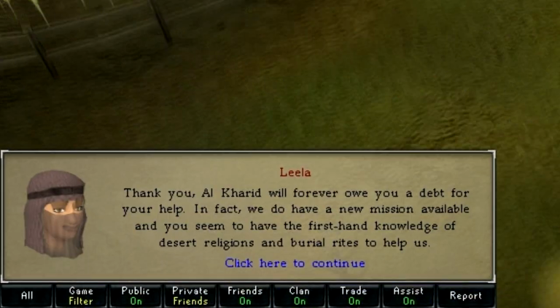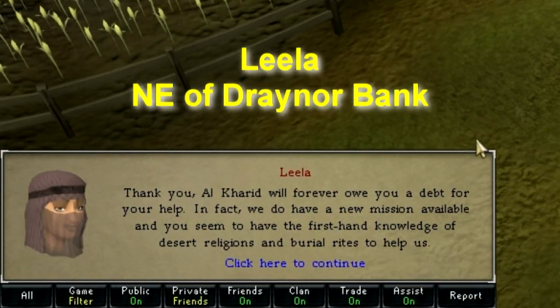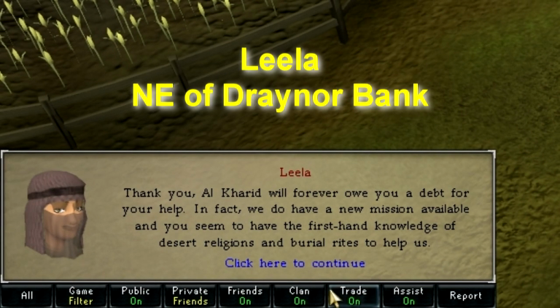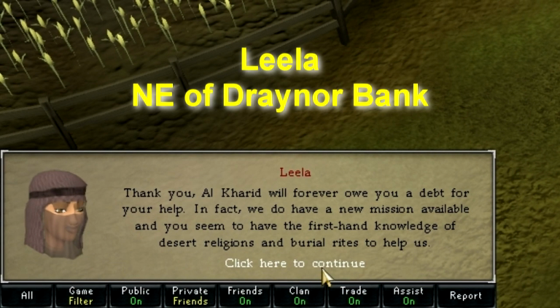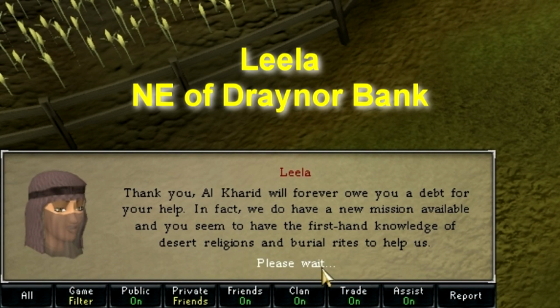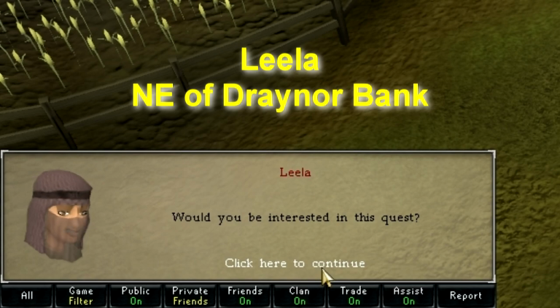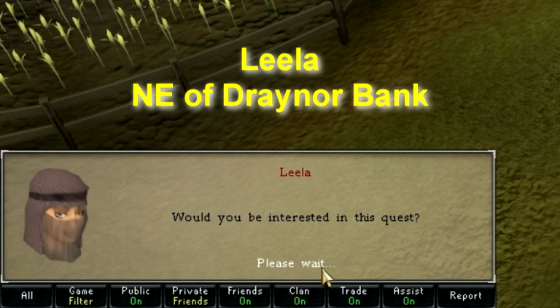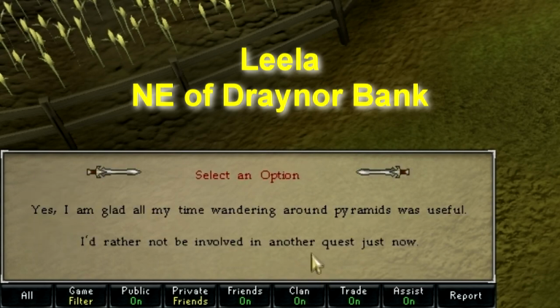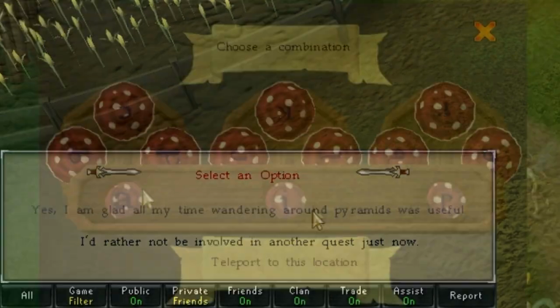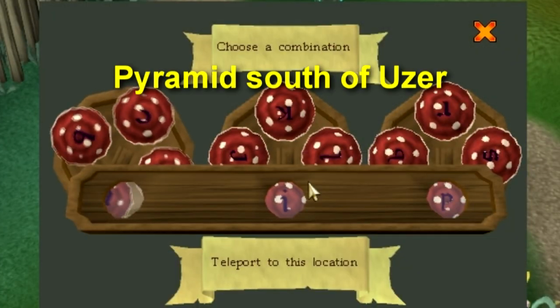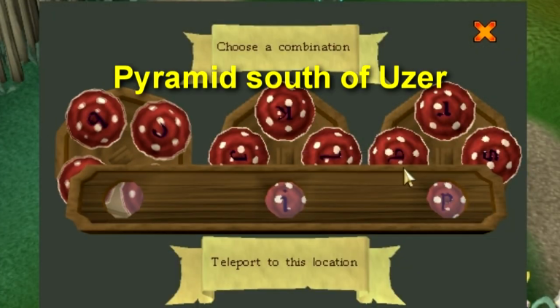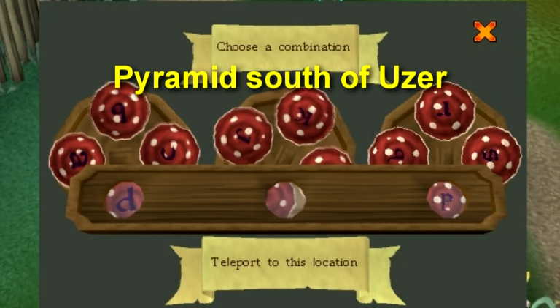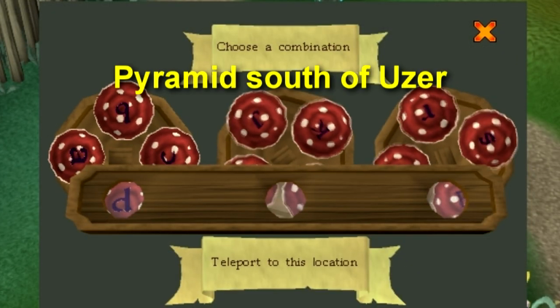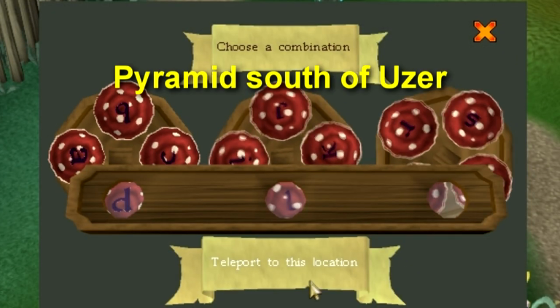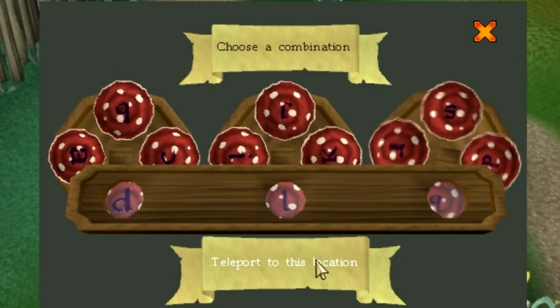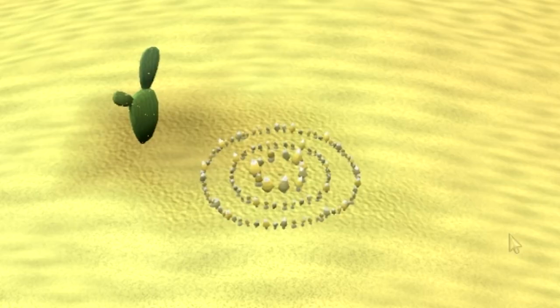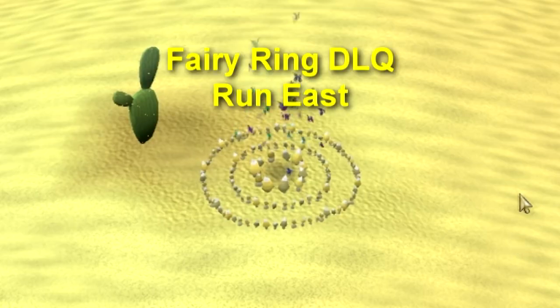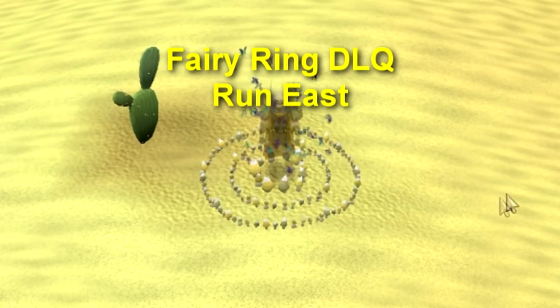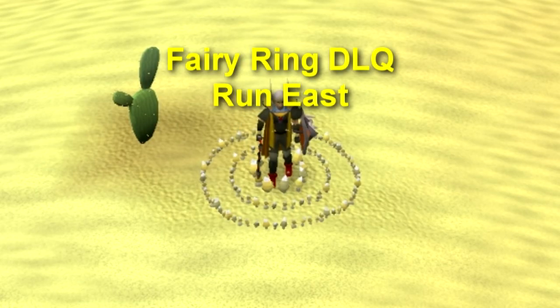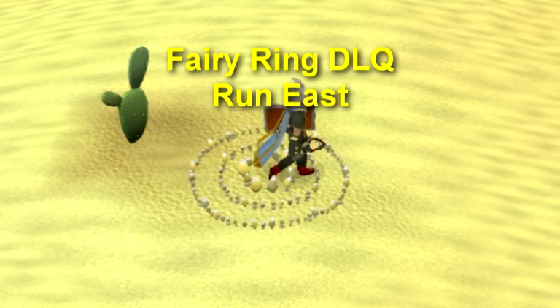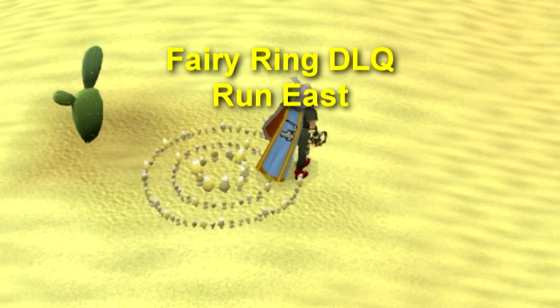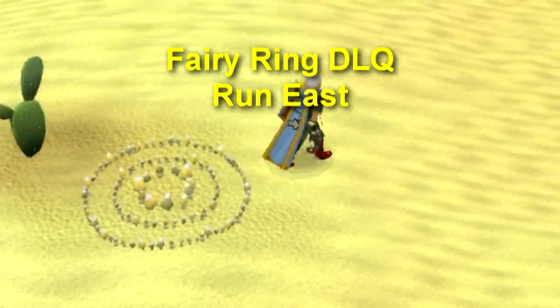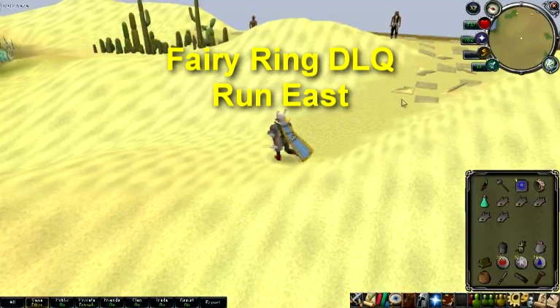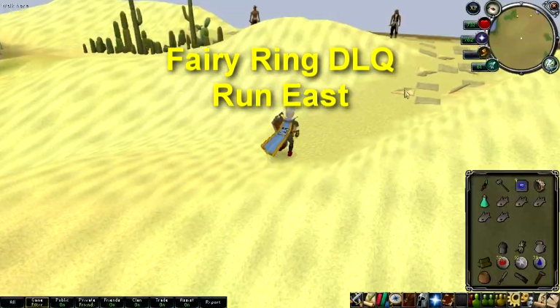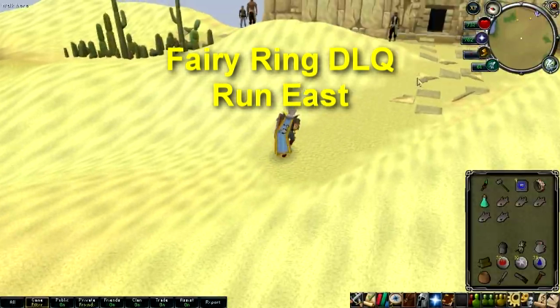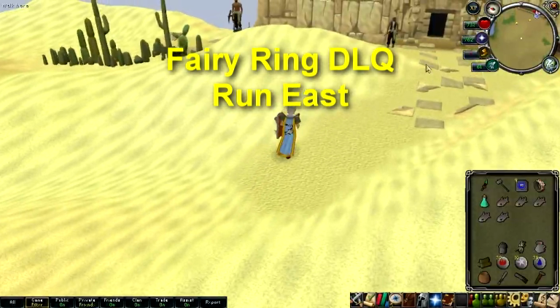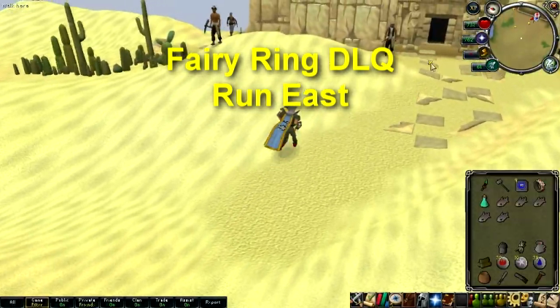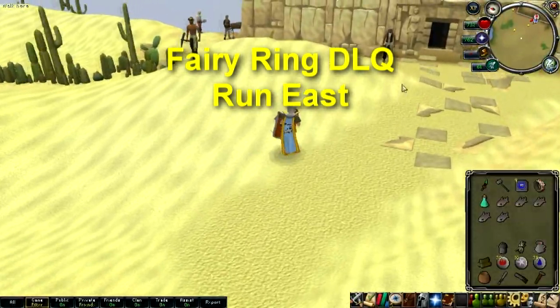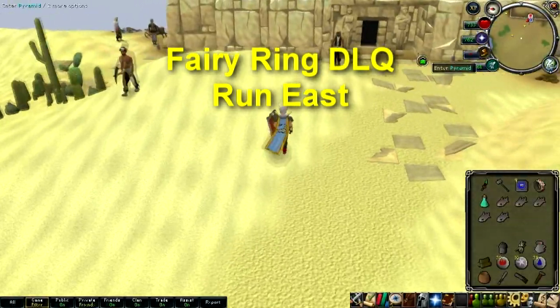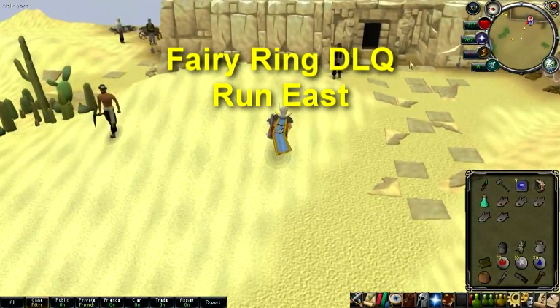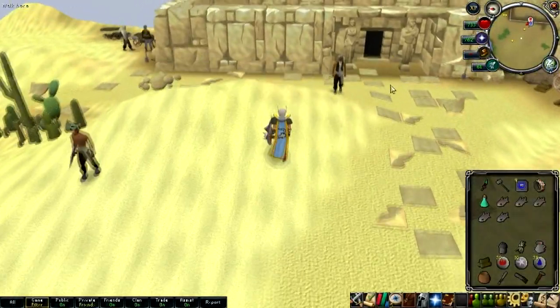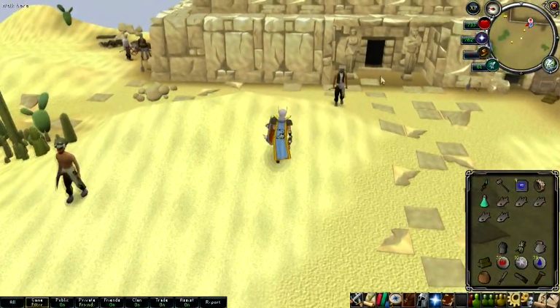Talk to Learra north east of Draynor bank and accept the quest about investigating the pyramid. Go to the pyramid south of Ouza, which you can purchase a carpet ride to or use a Fairy Ring code DLQ and run east — dead east. Make sure you bring water and a means of getting back to Draynor.